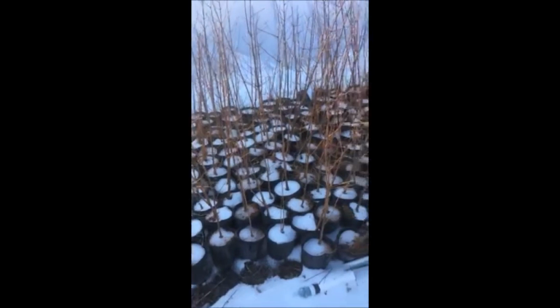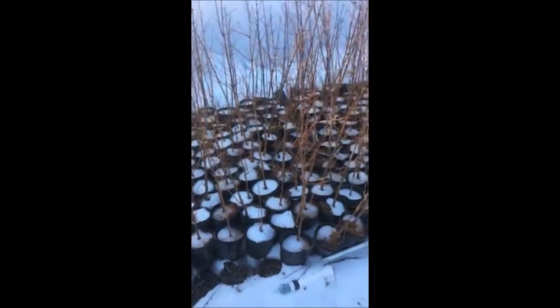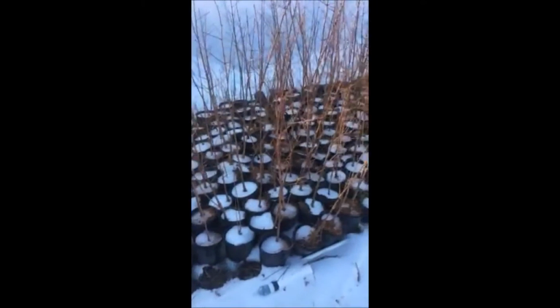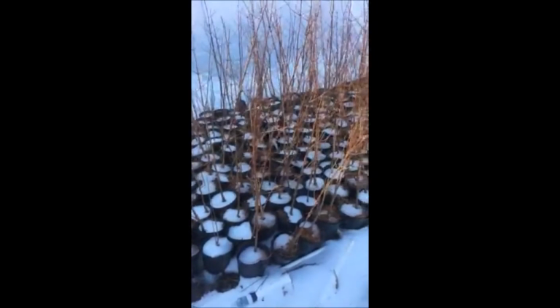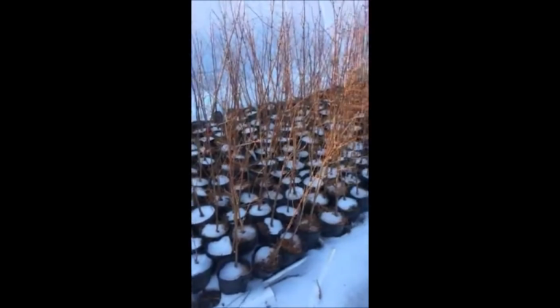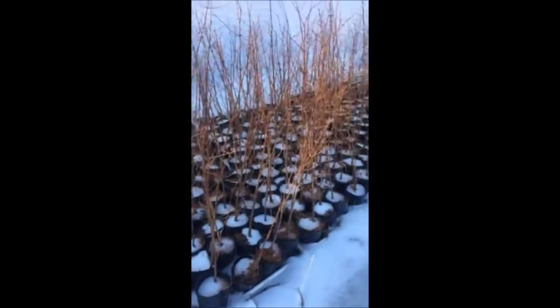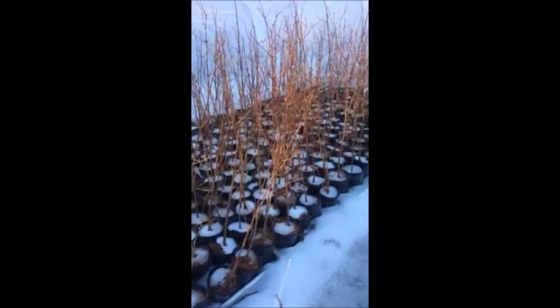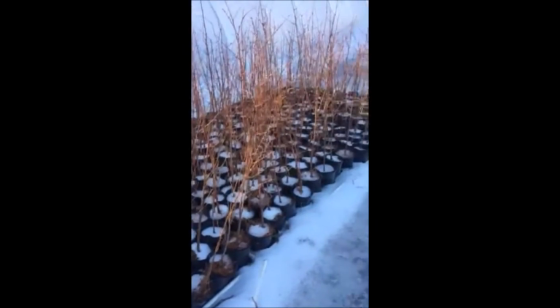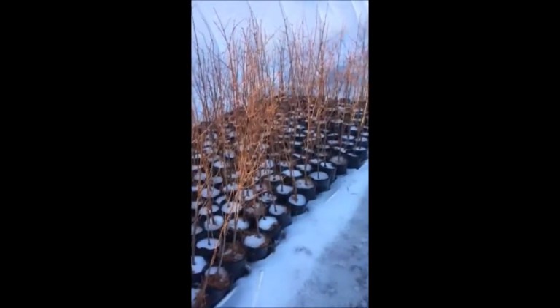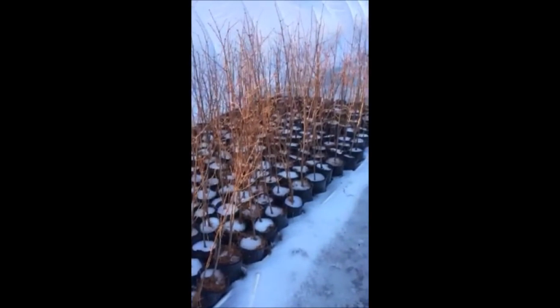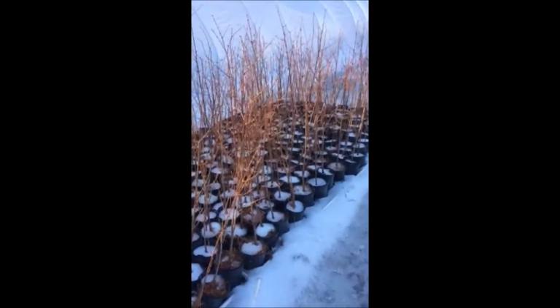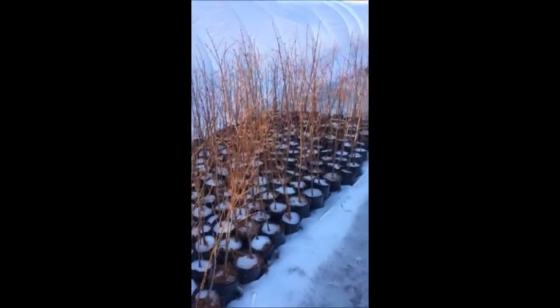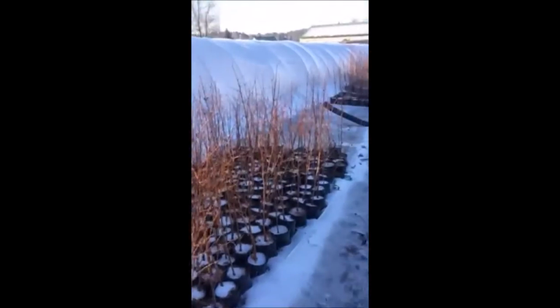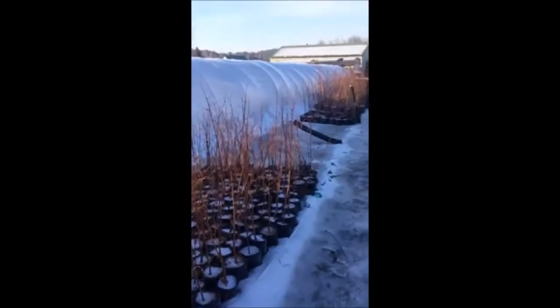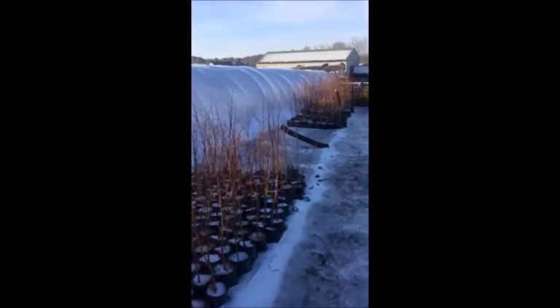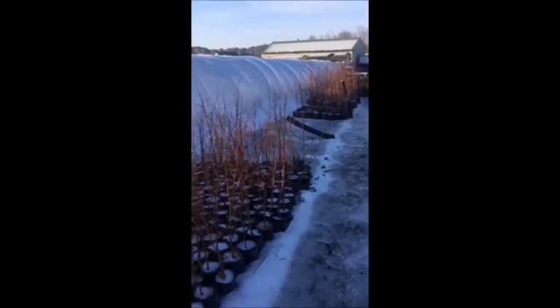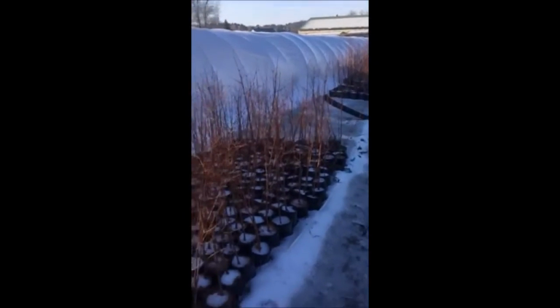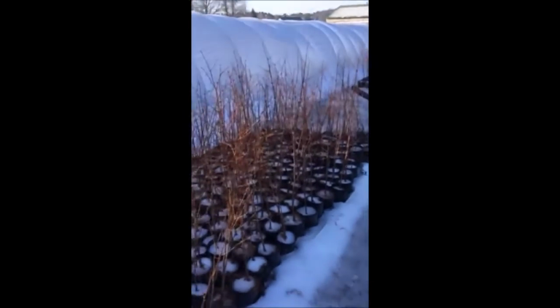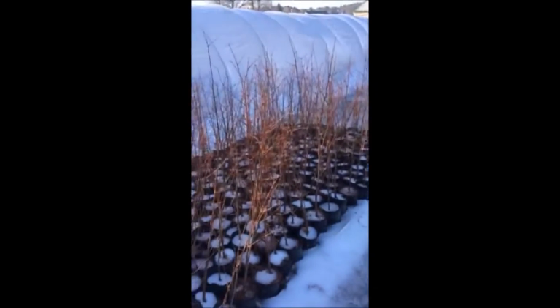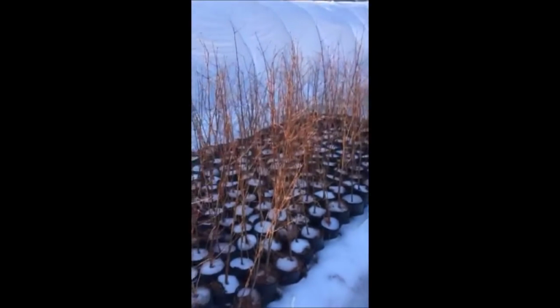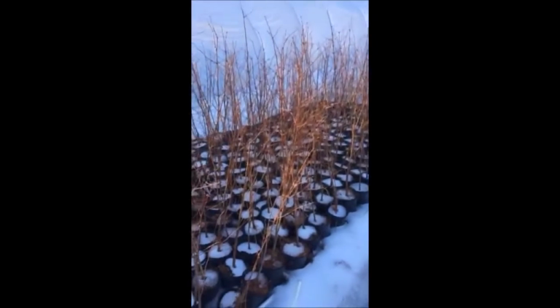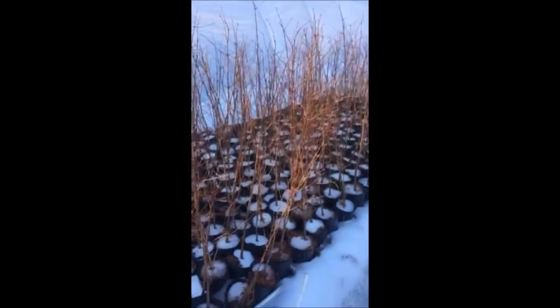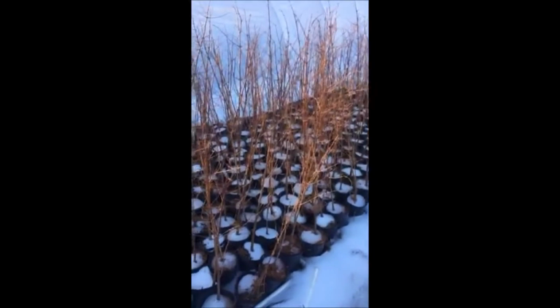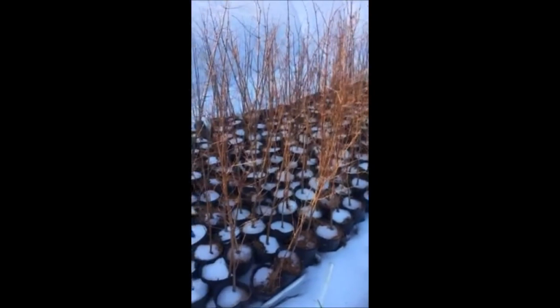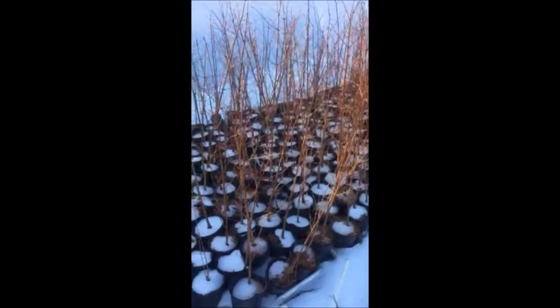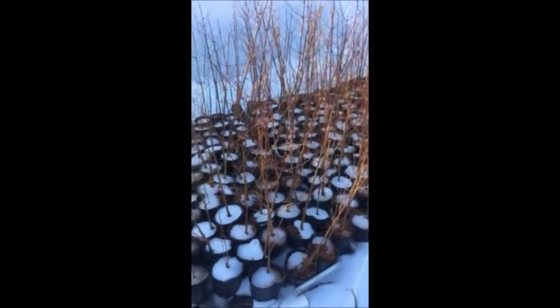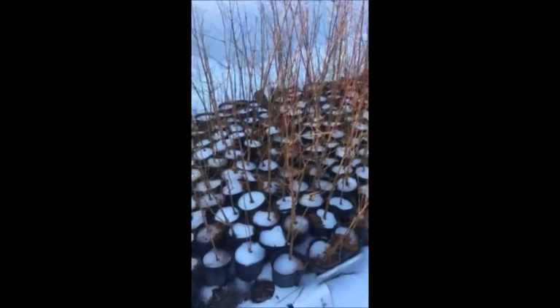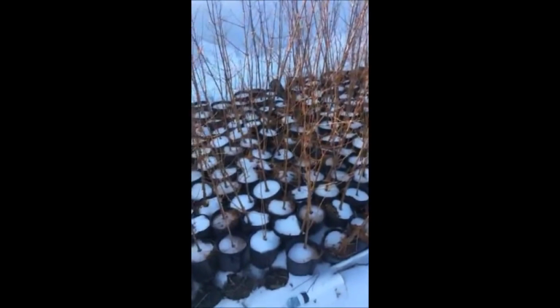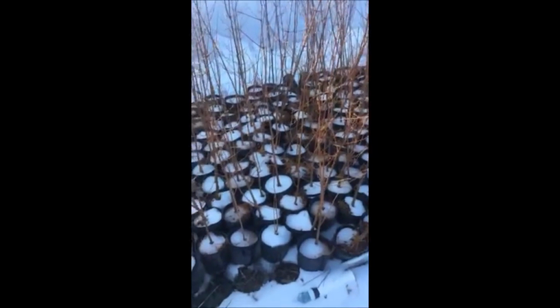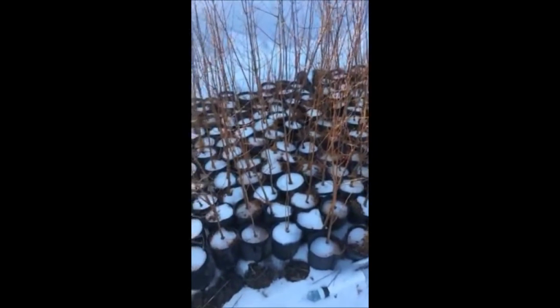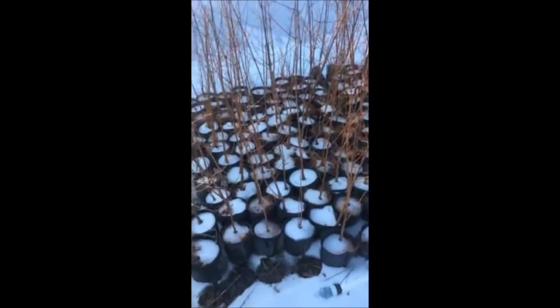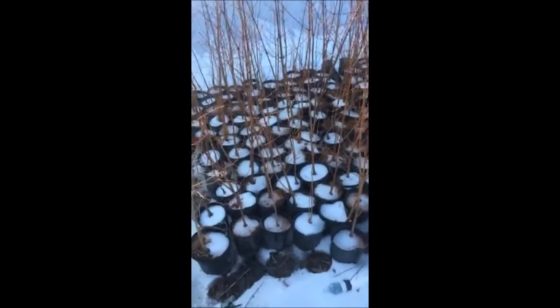These are one-gallon dawn redwoods at Highland Hill Farm. We have quite a few dawn redwoods here, and you can call us at 215-651-8329 for one-gallon dawn redwoods.